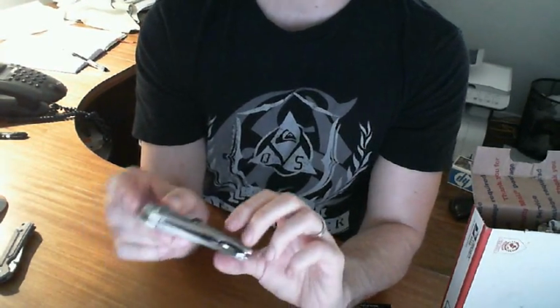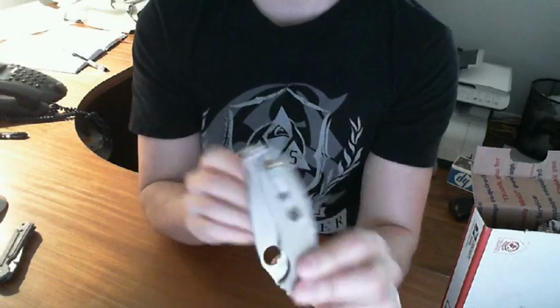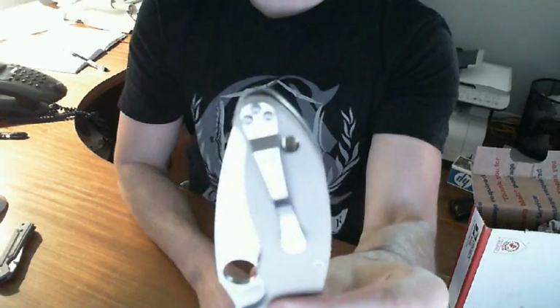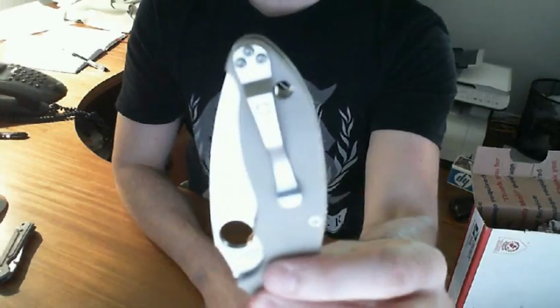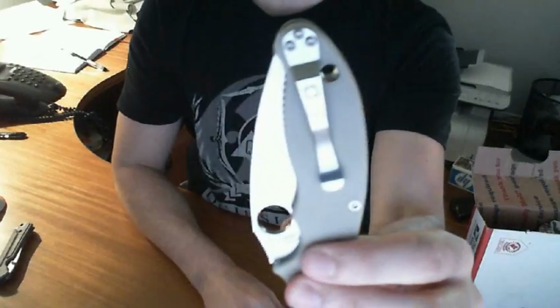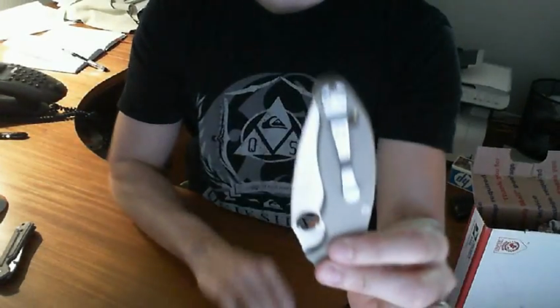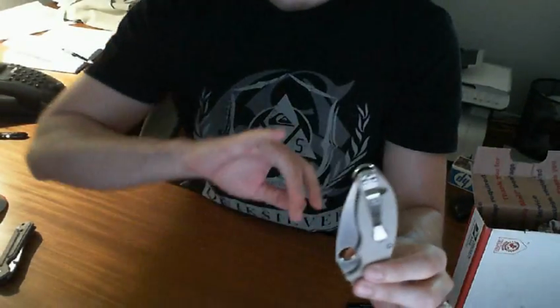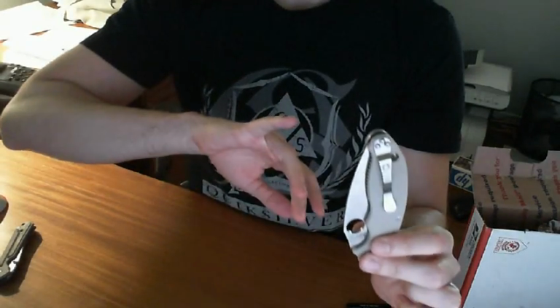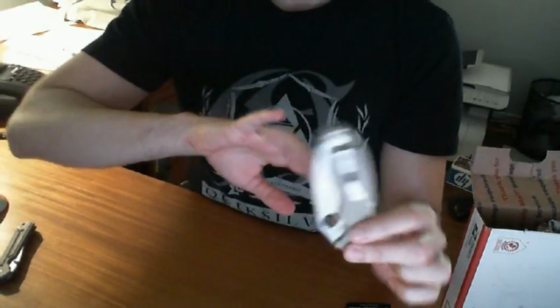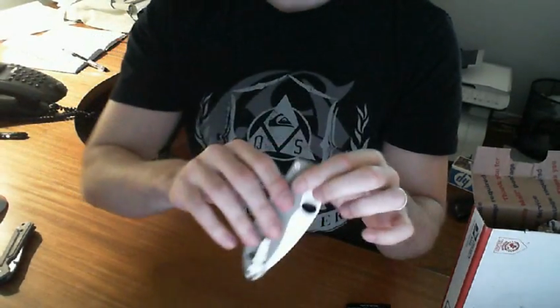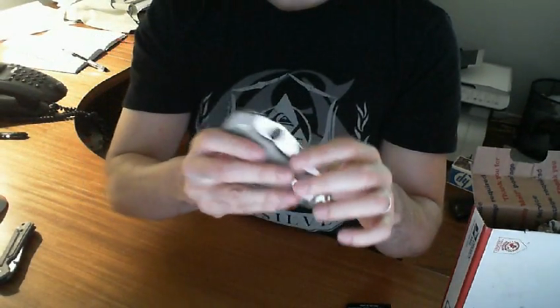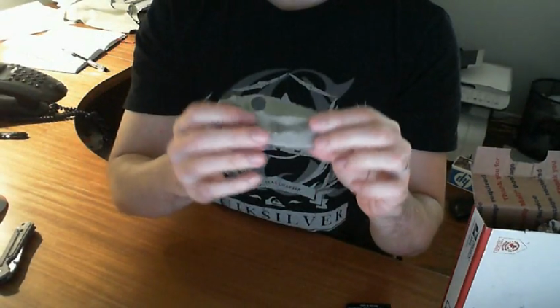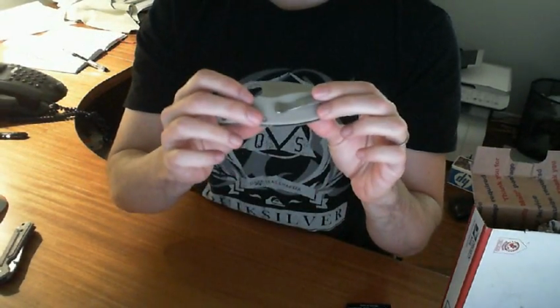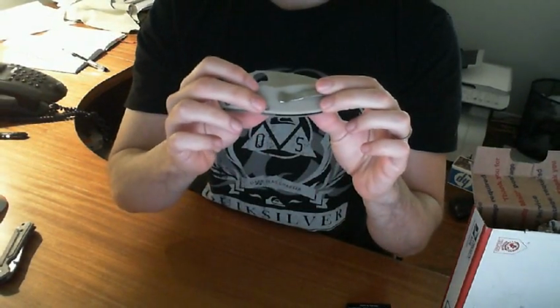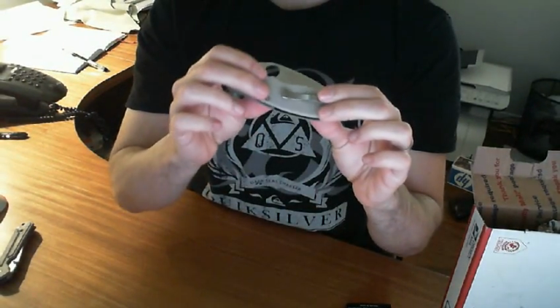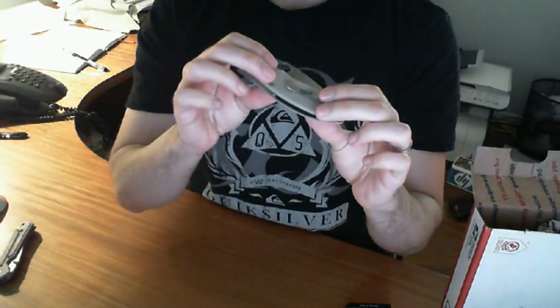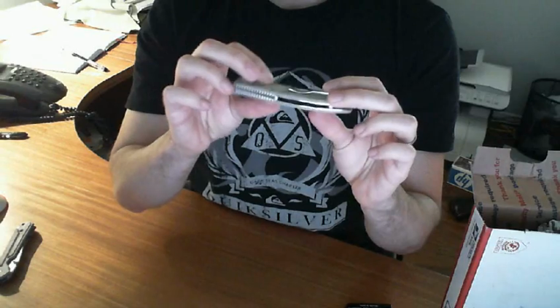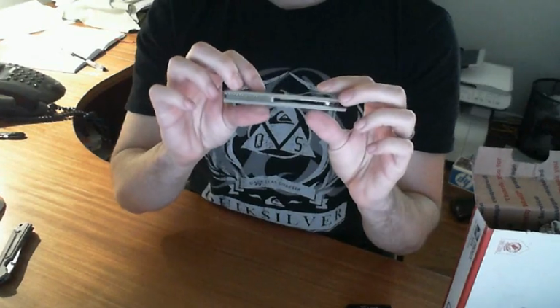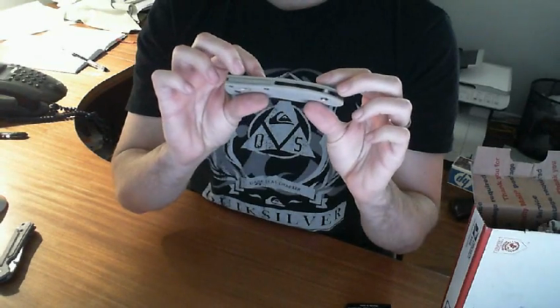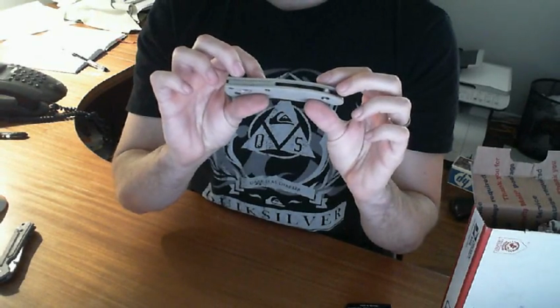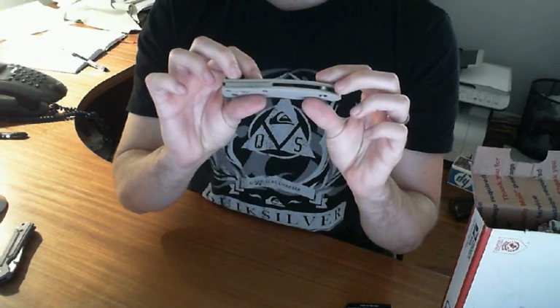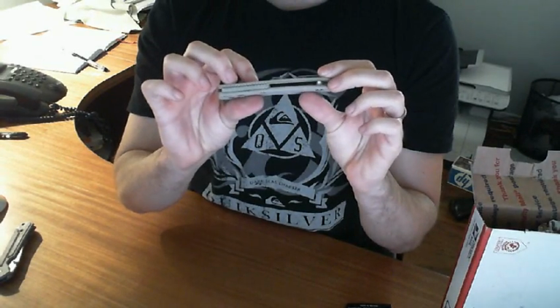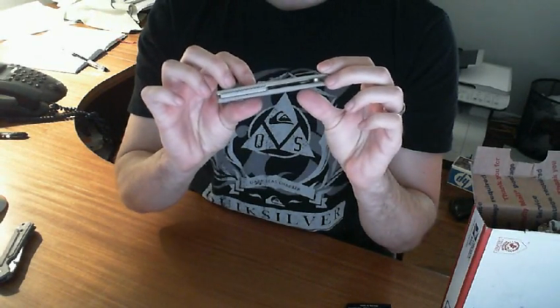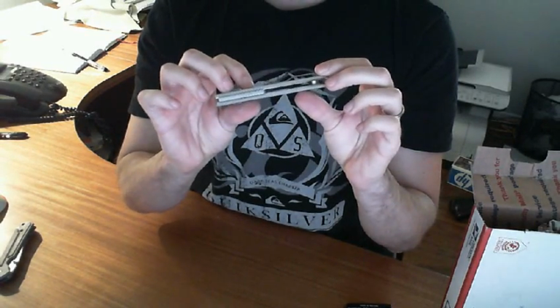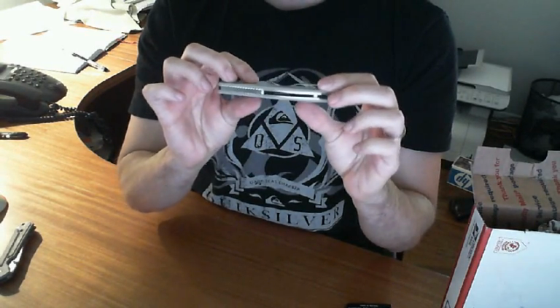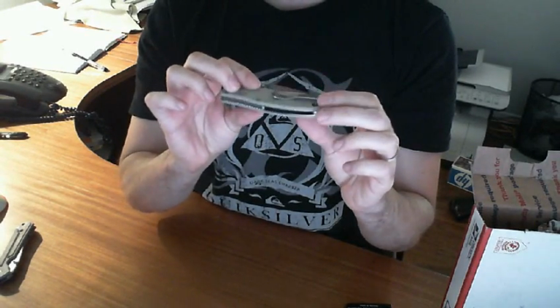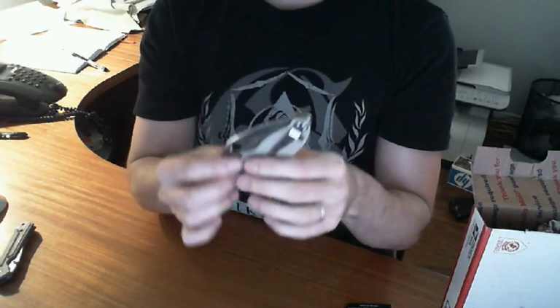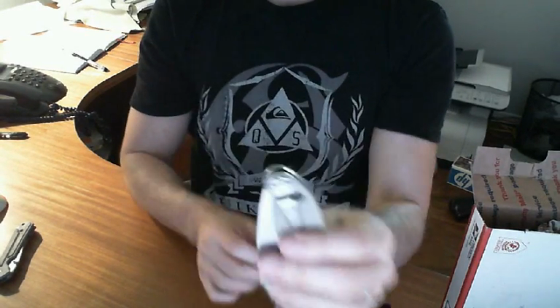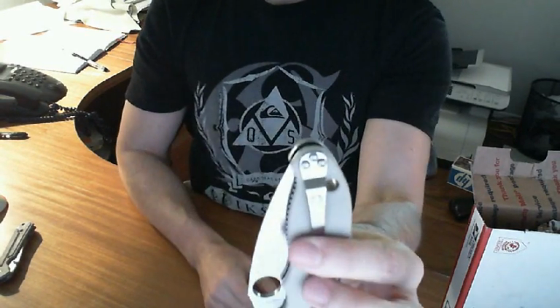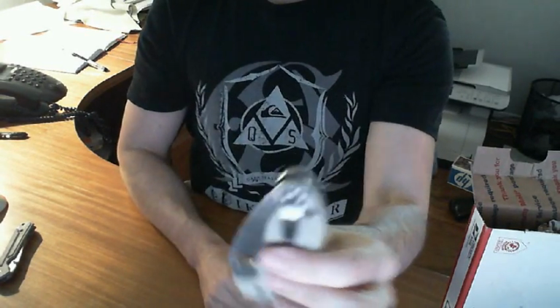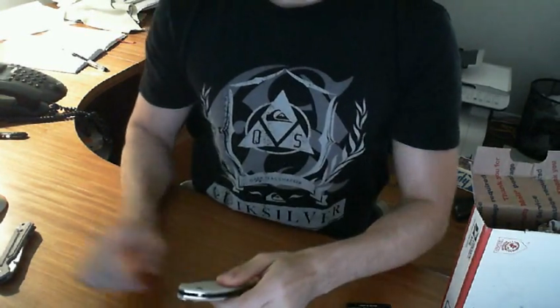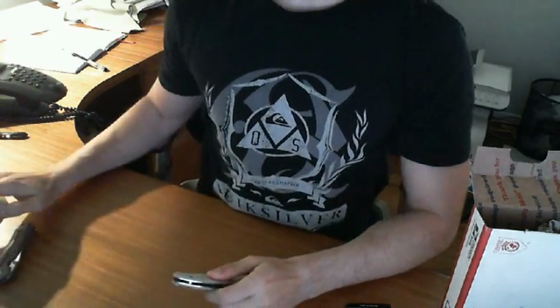Well, let me know if you have any questions, and look forward to seeing some more of this knife.